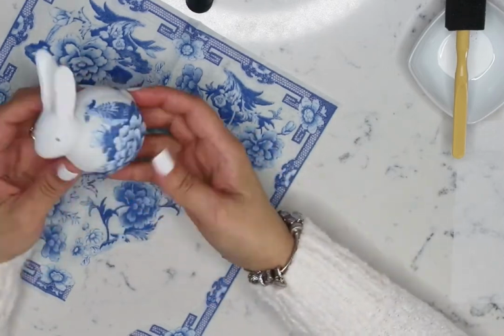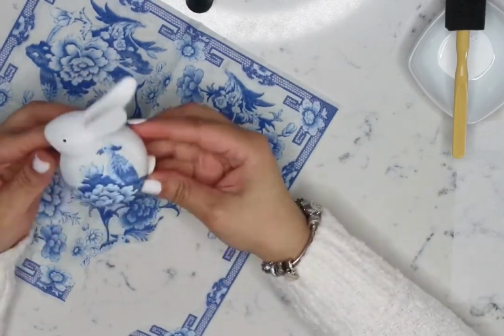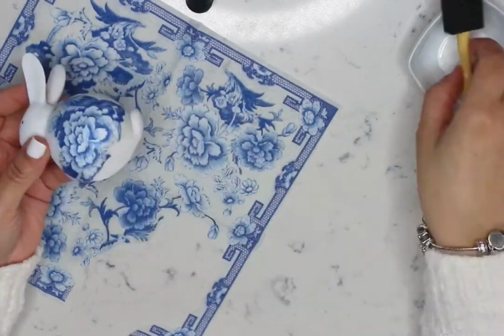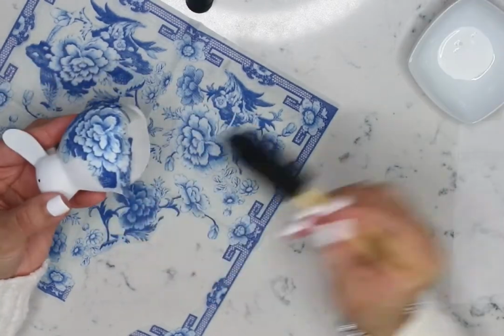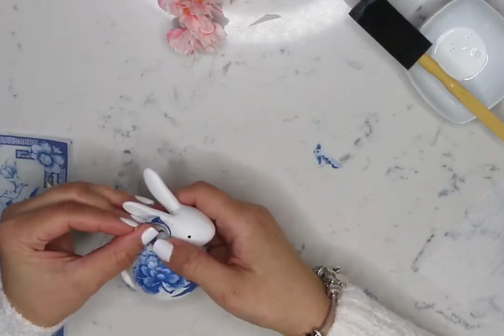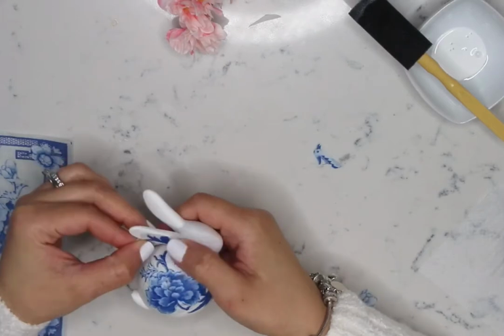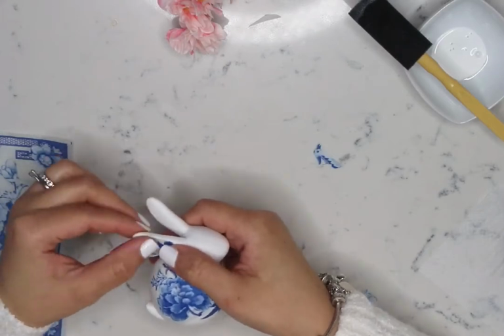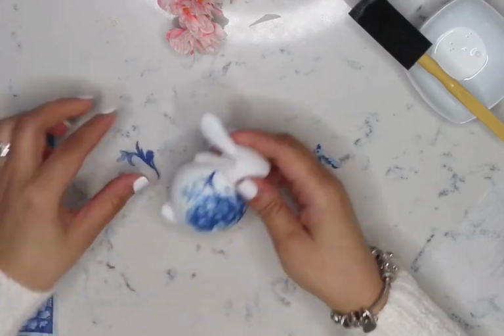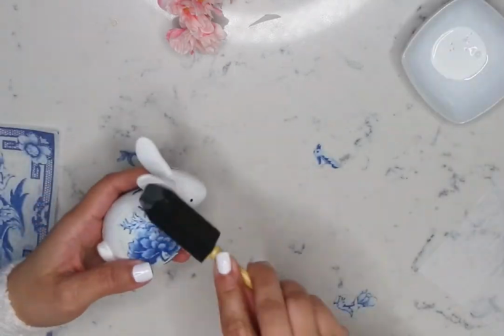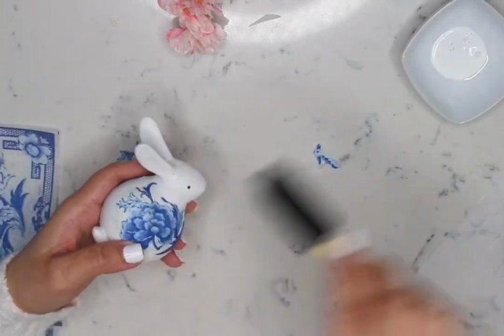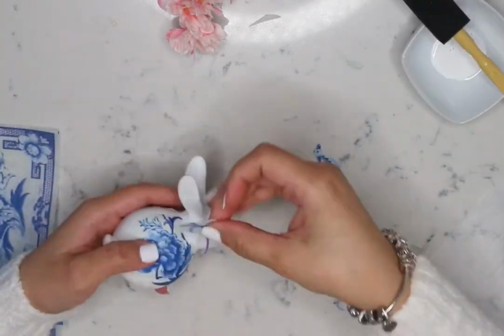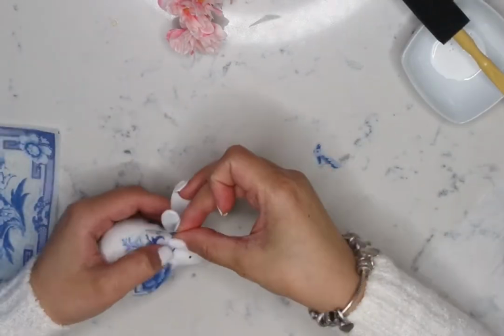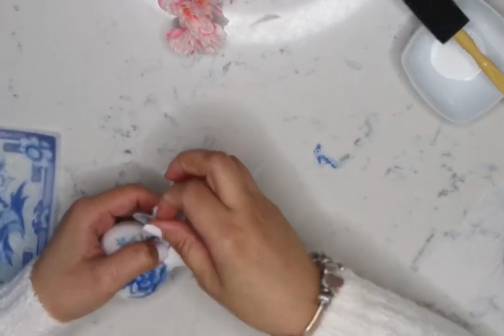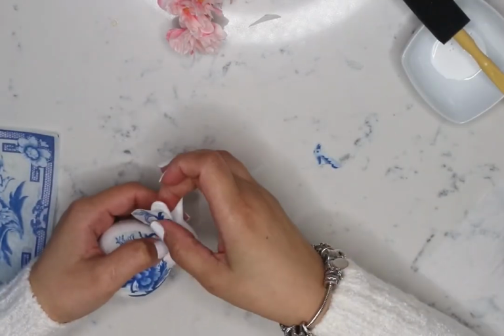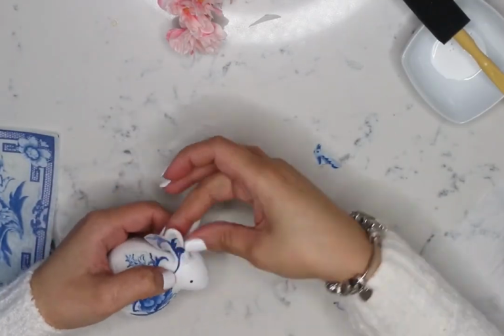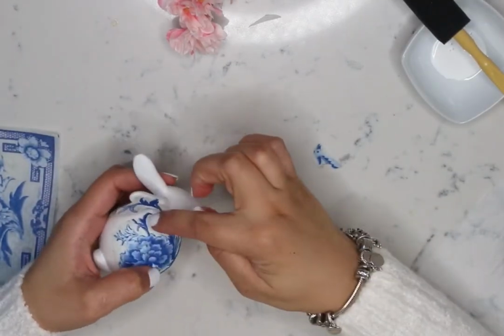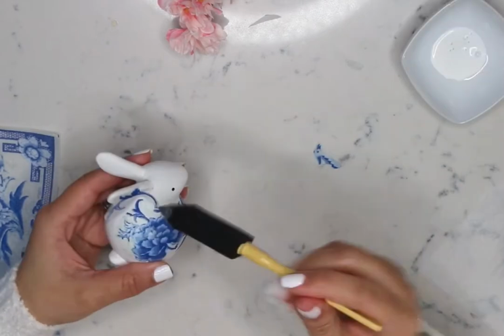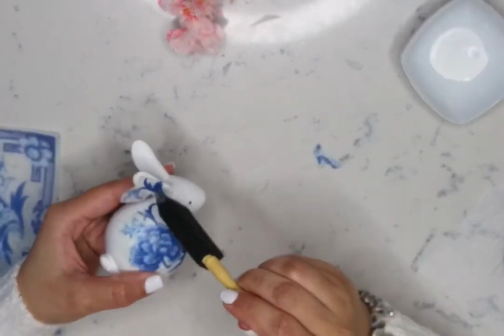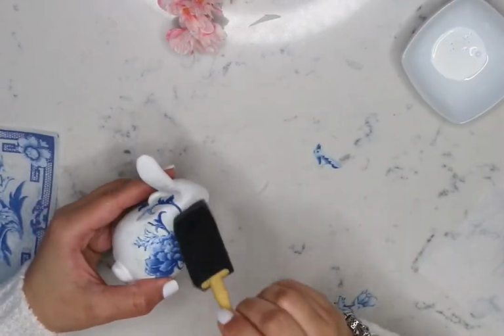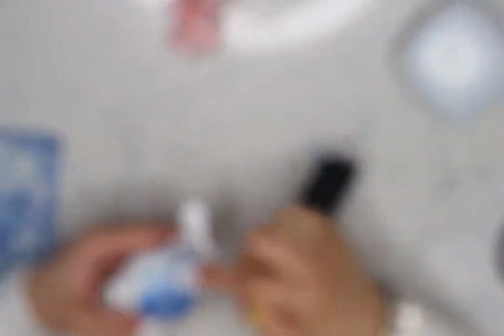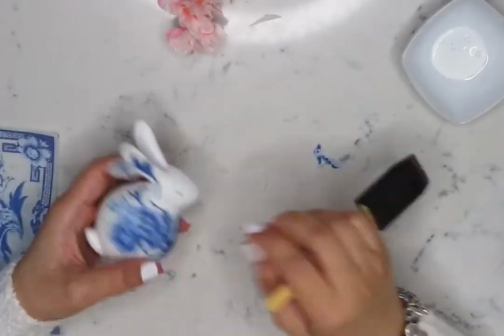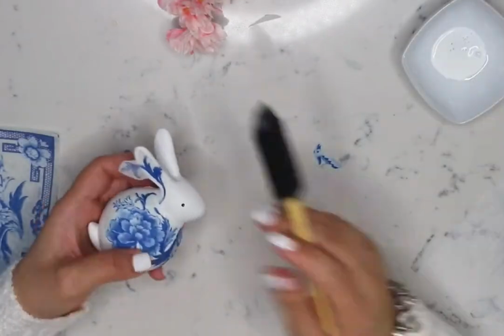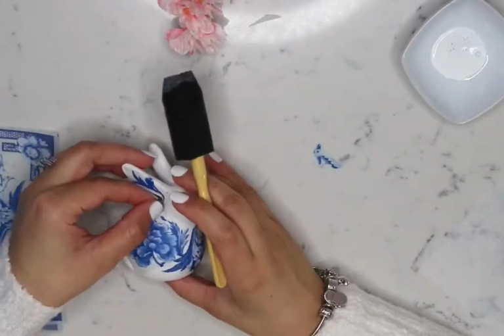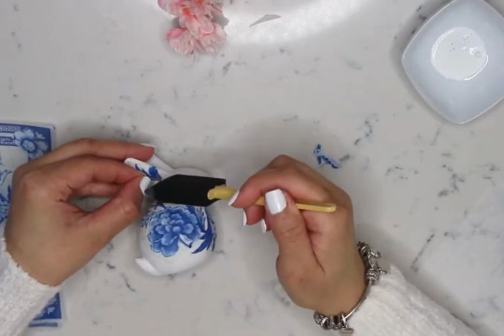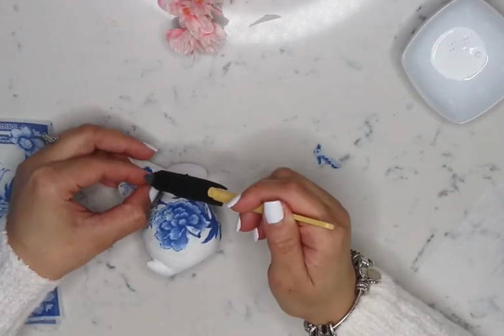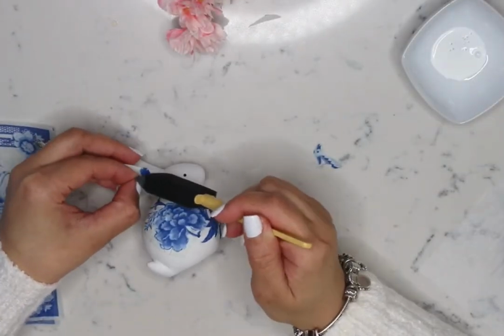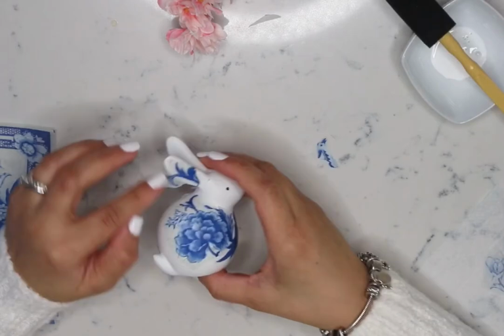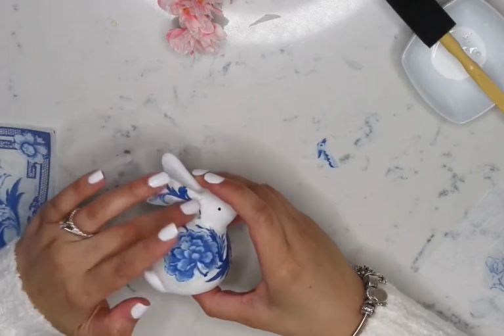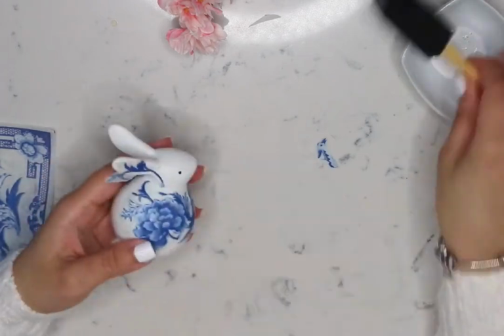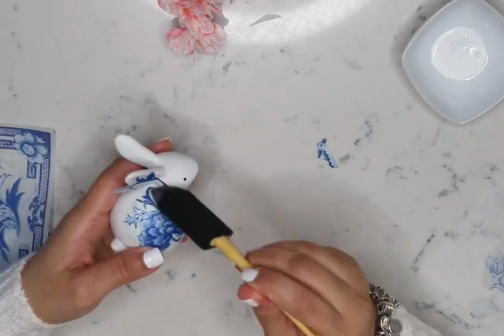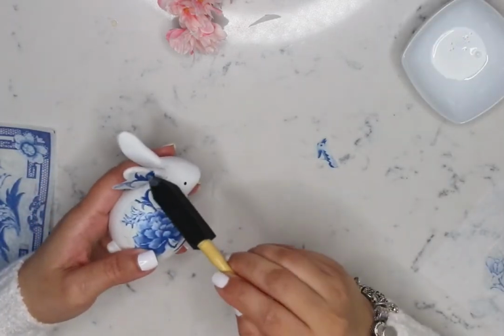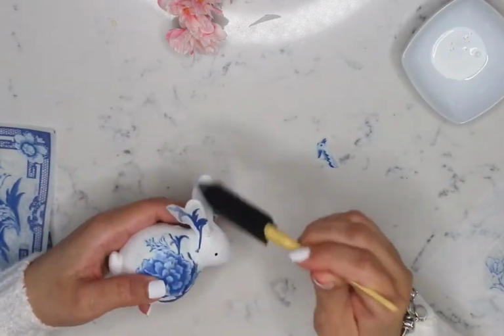If you are working with a bigger bunny, let the first layer dry completely before you add another piece of paper. Also make sure that your fingers are clean without any glue residue when holding the bunny.